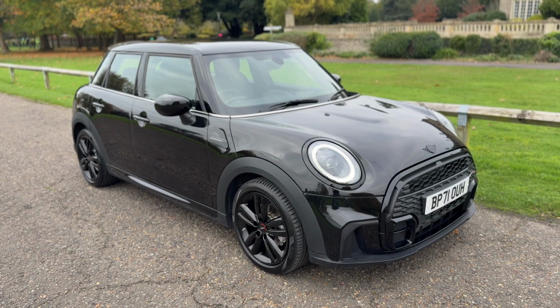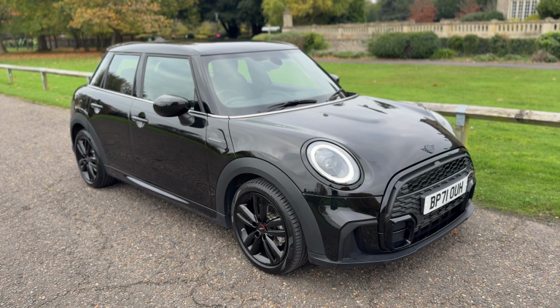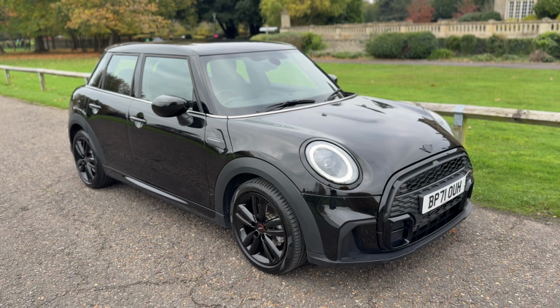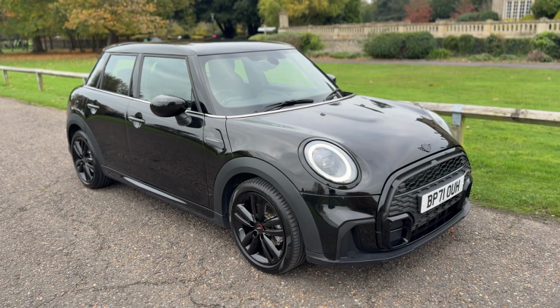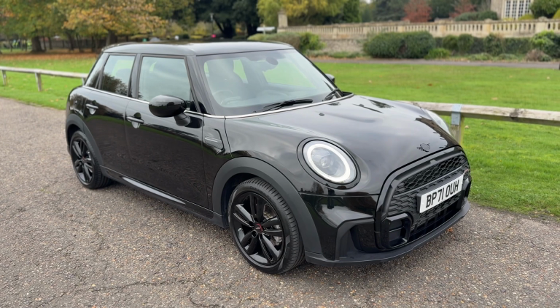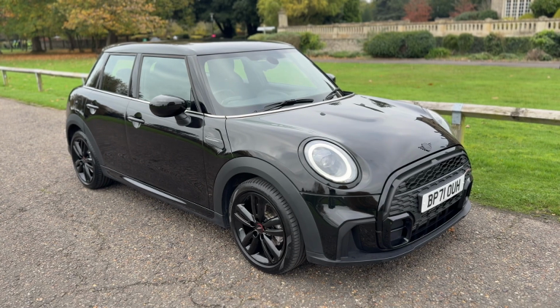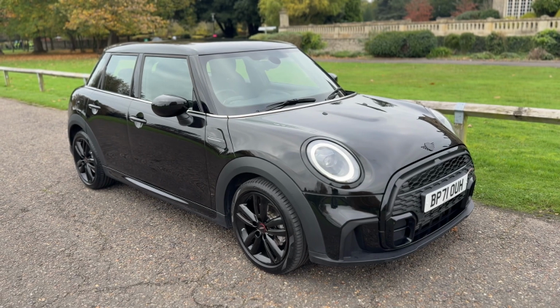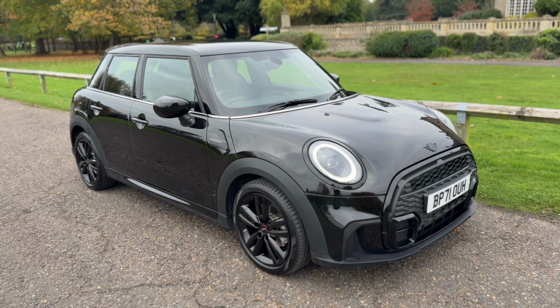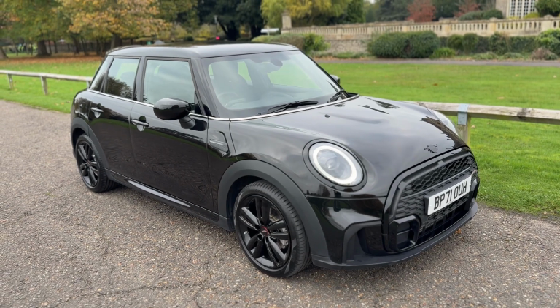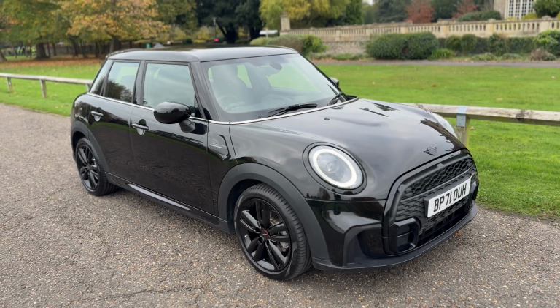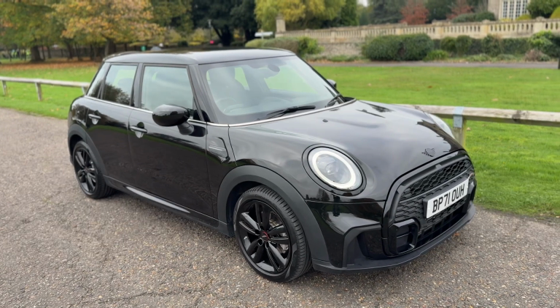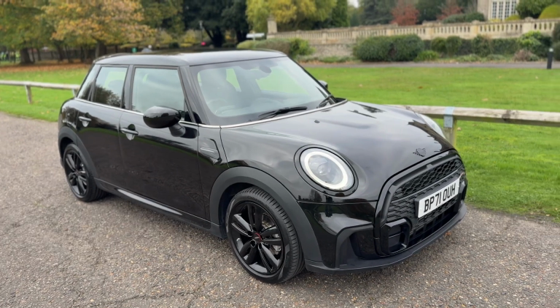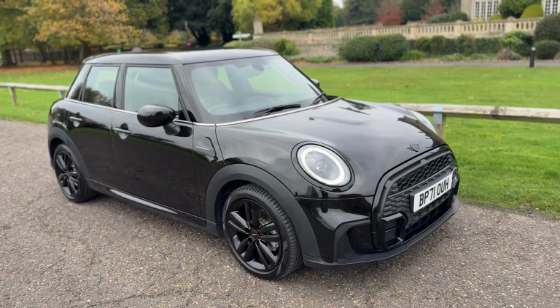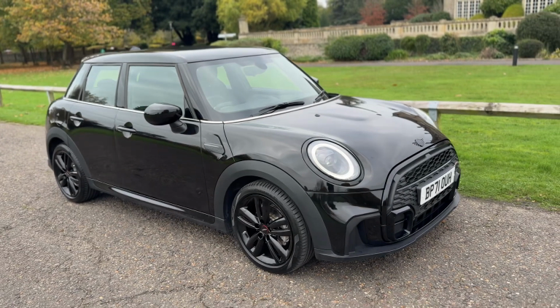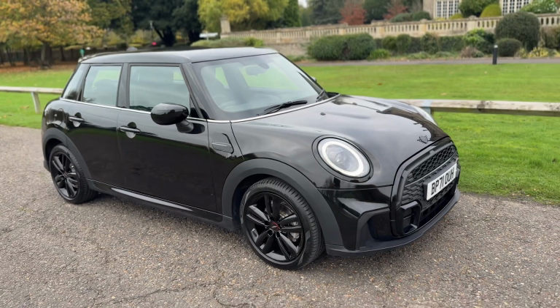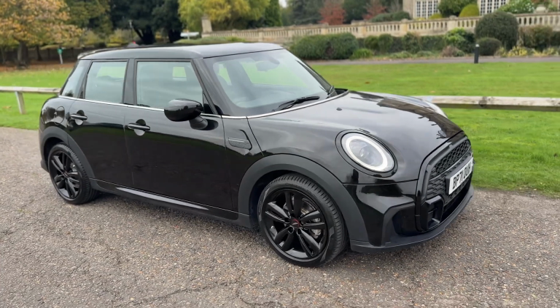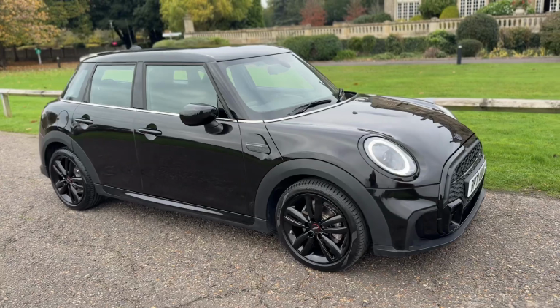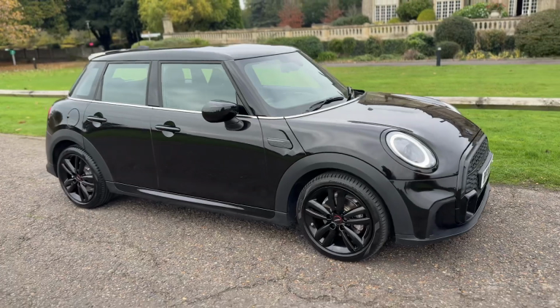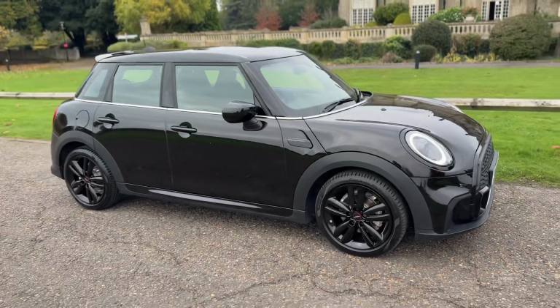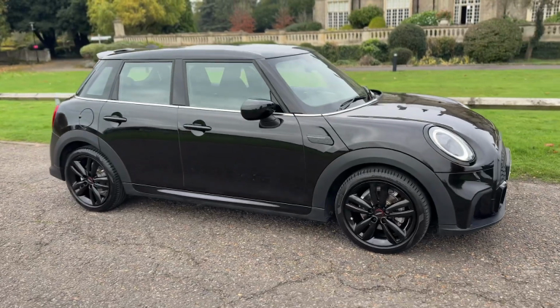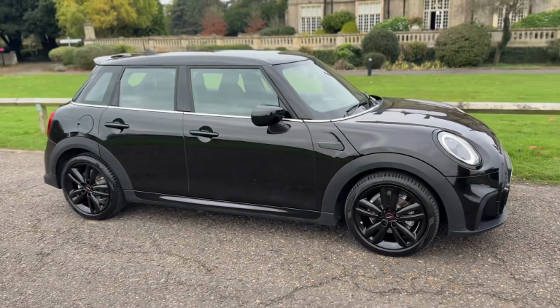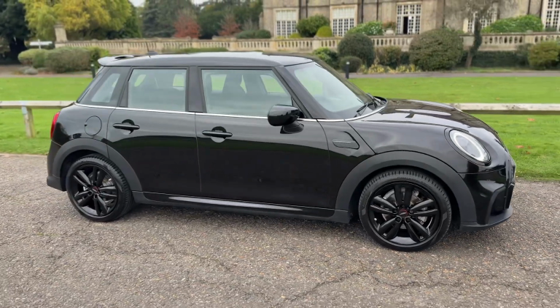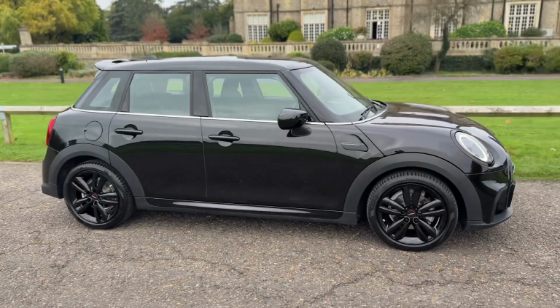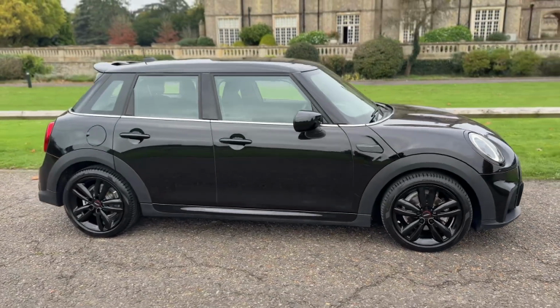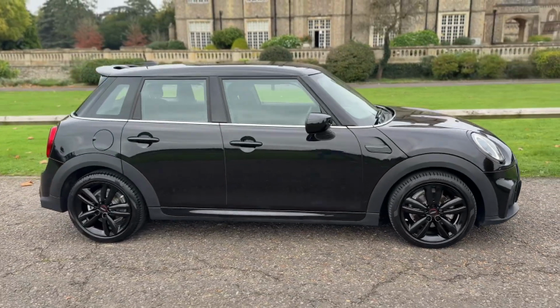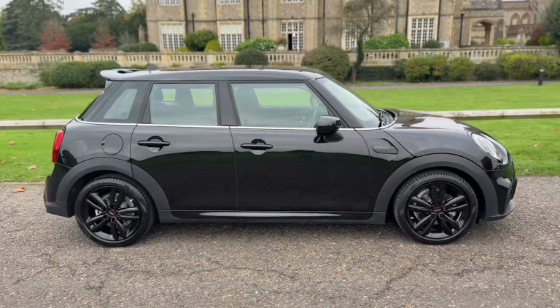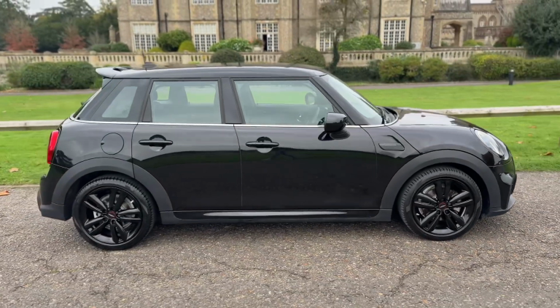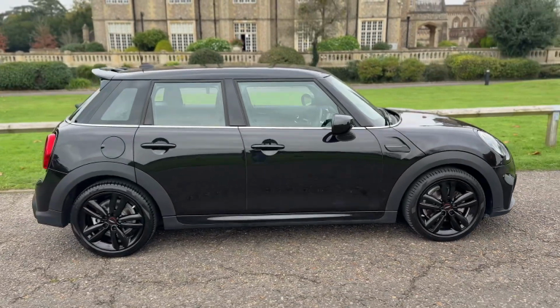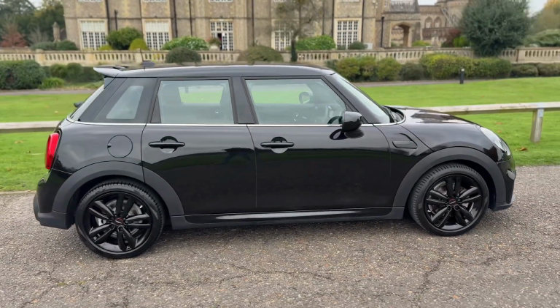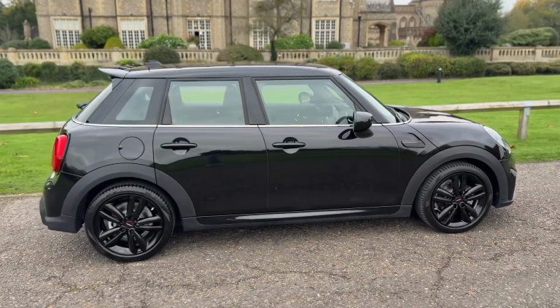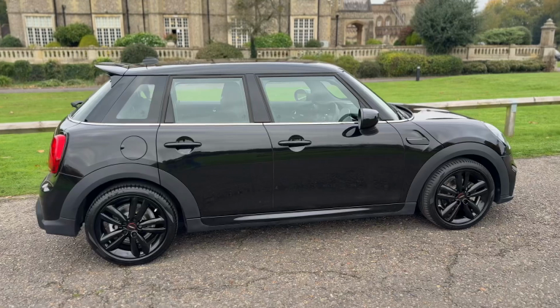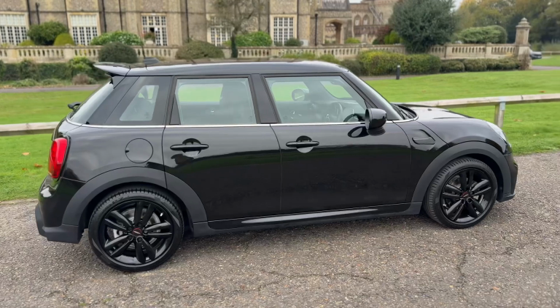Welcome to this video presentation here at Wimbledon Carriage Company. Here we have the Mini five-door hatchback on a 71 plate. I'm going to start off by showing you around the outside of the car and then we'll hop in and run through some controls on the inside.